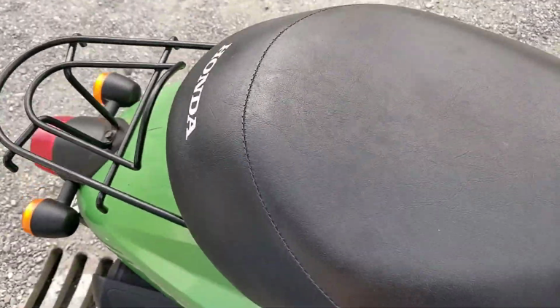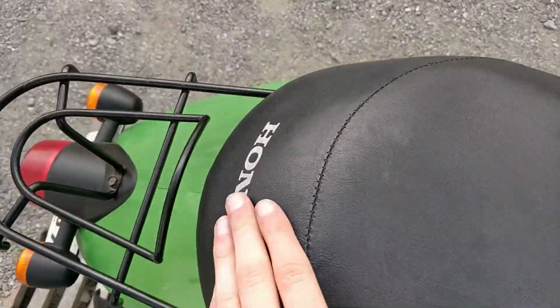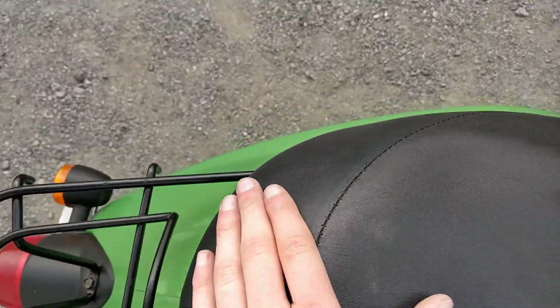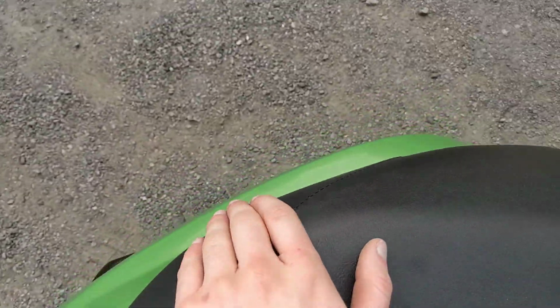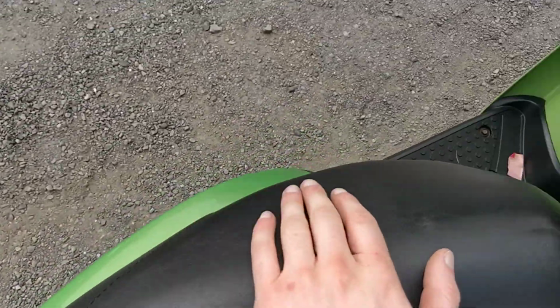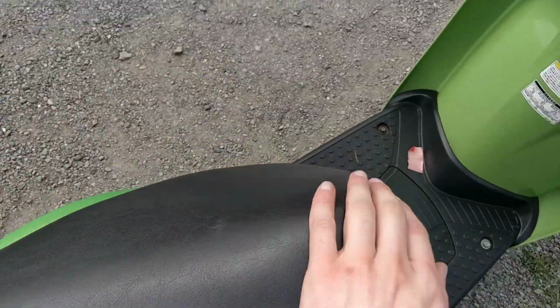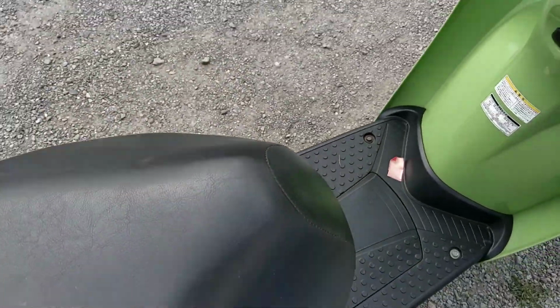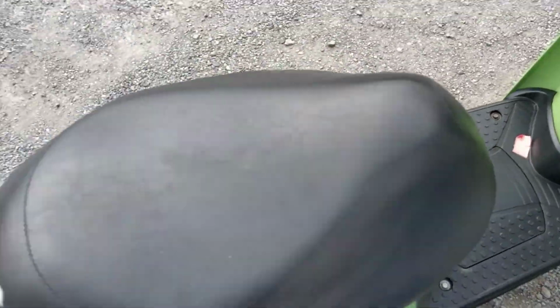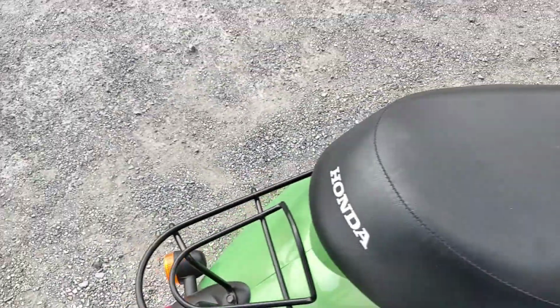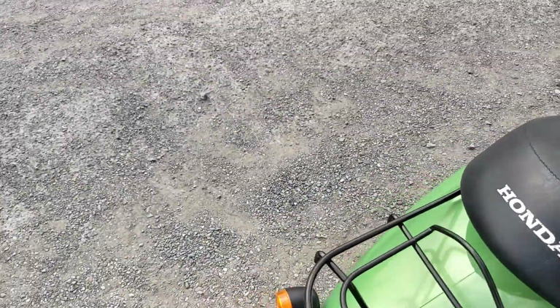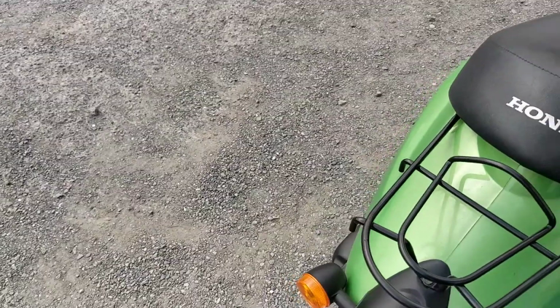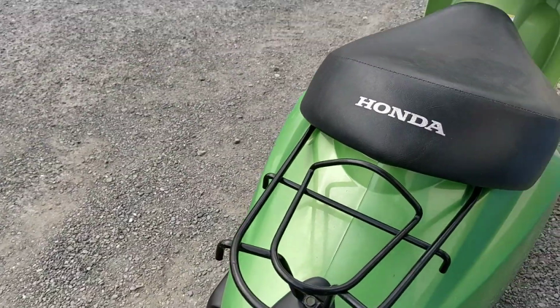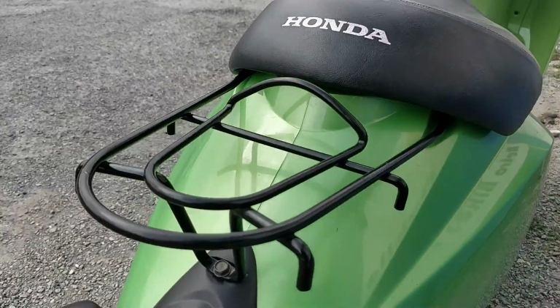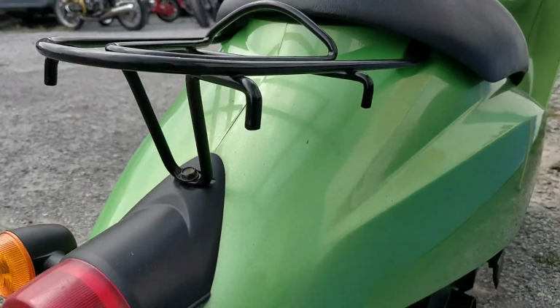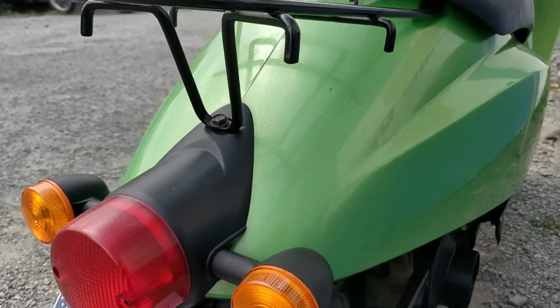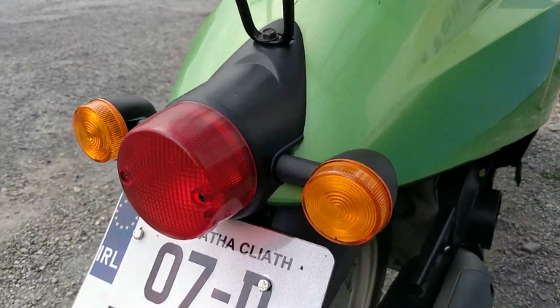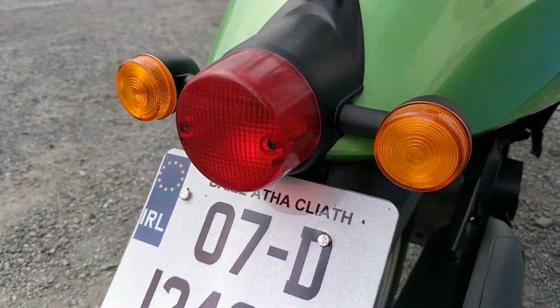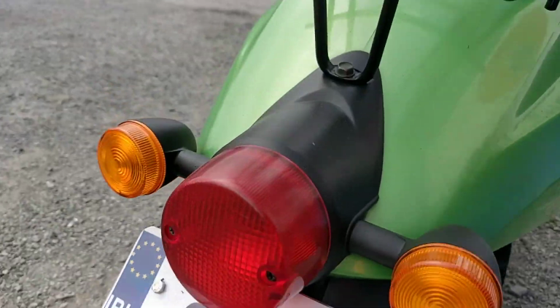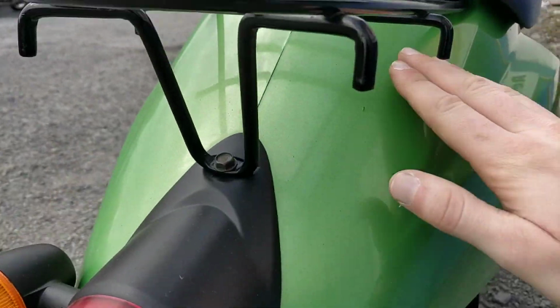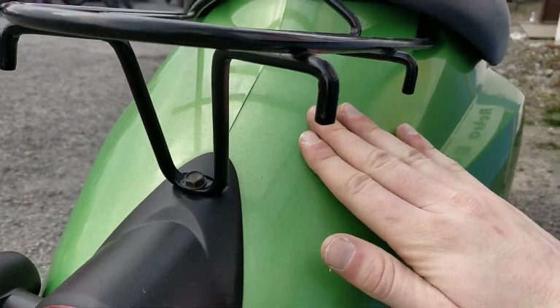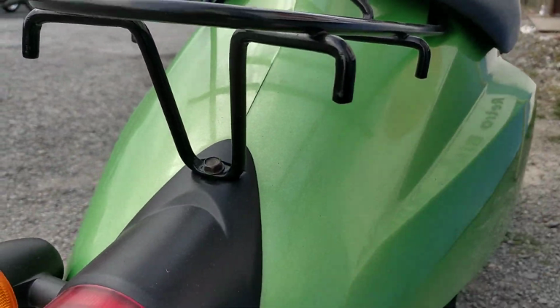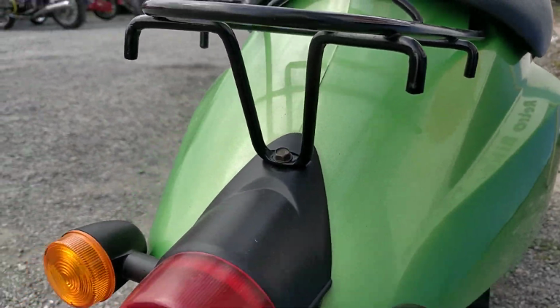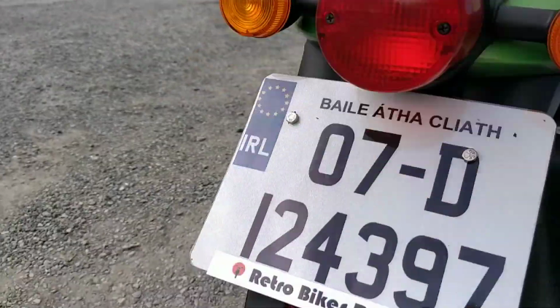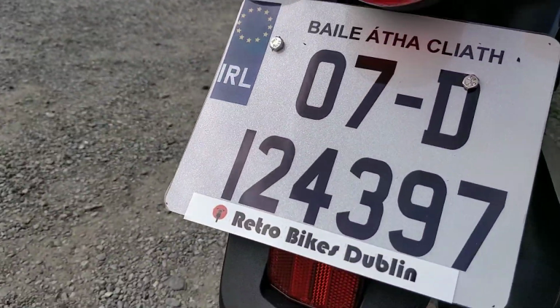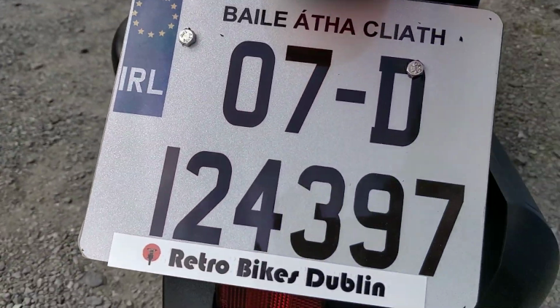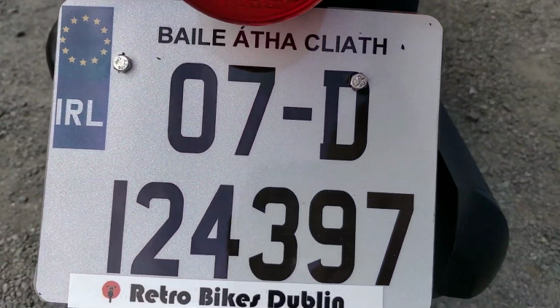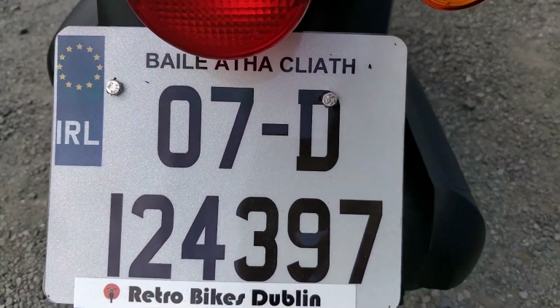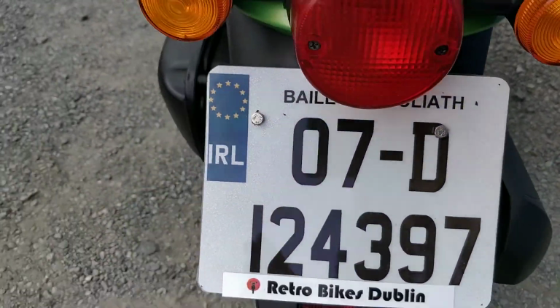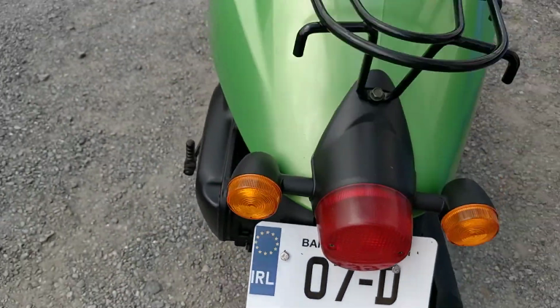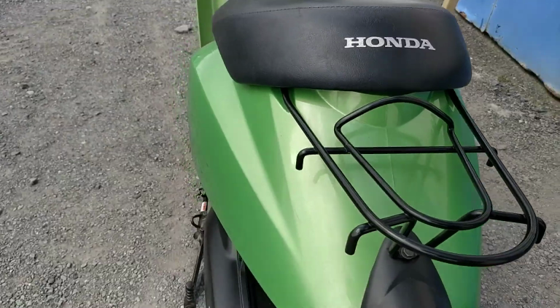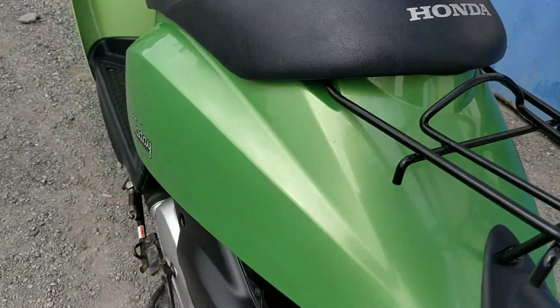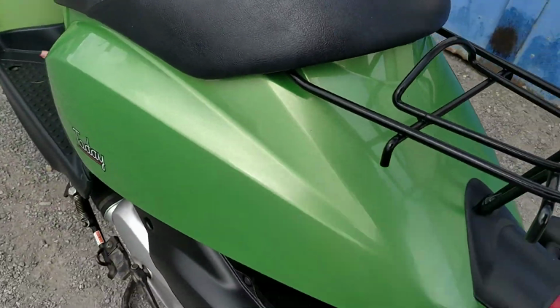The seat is an original Honda seat with no rips or tears in it. The rear of the bike has no marks — that's just a bit of dust there. It's an N7 bike in this nice lime green.